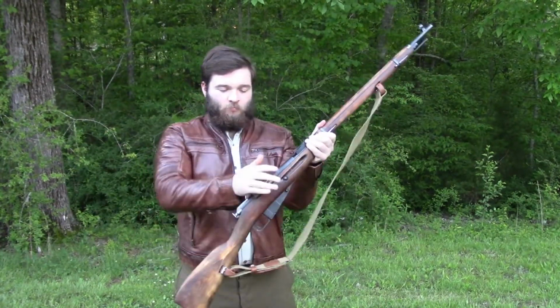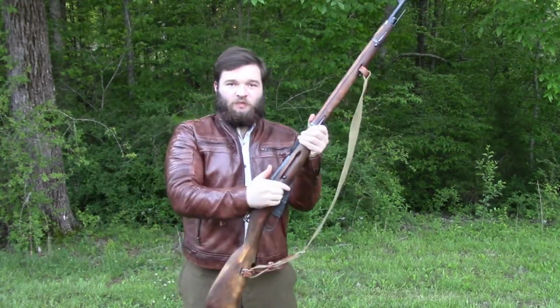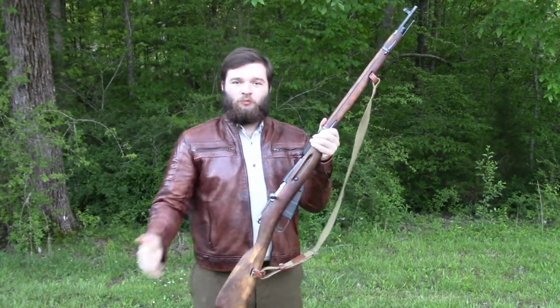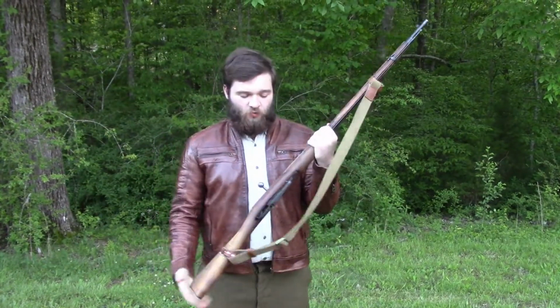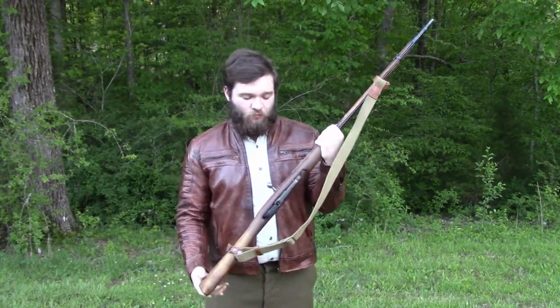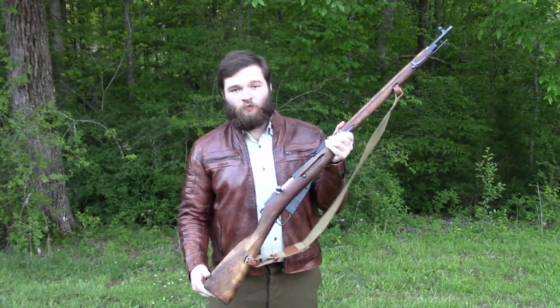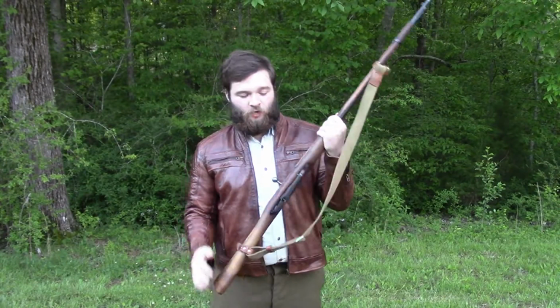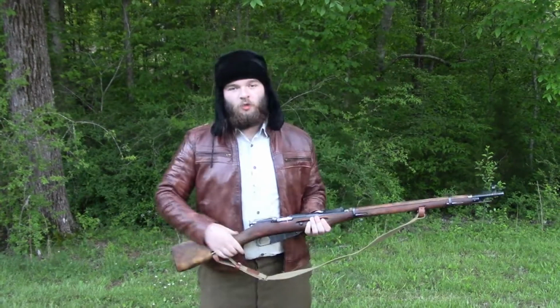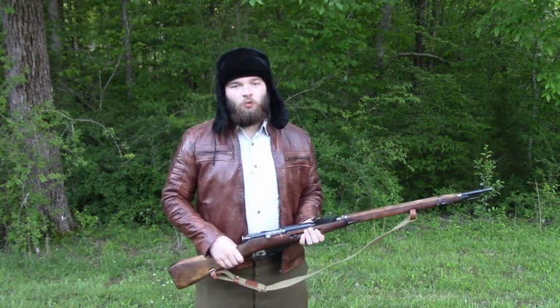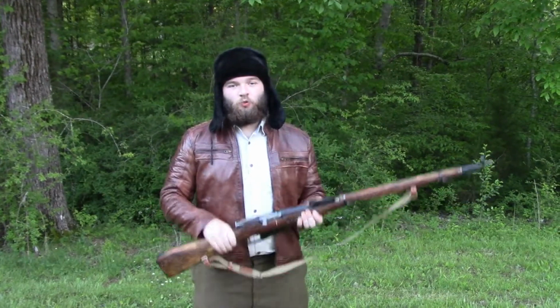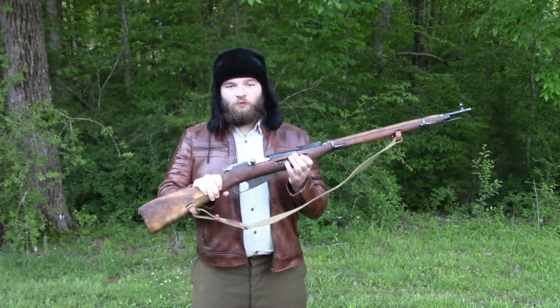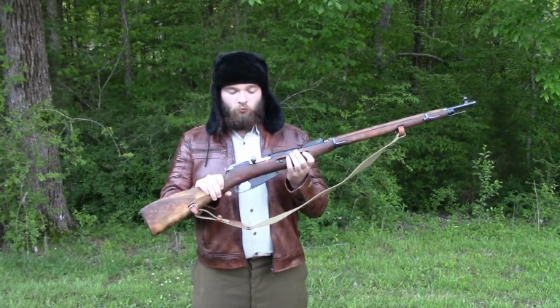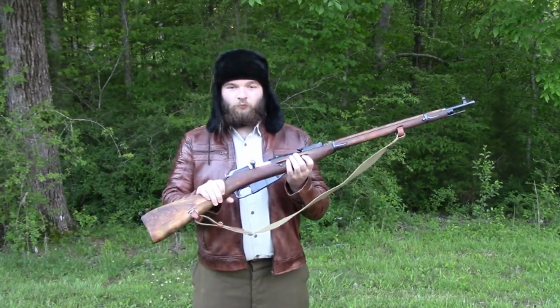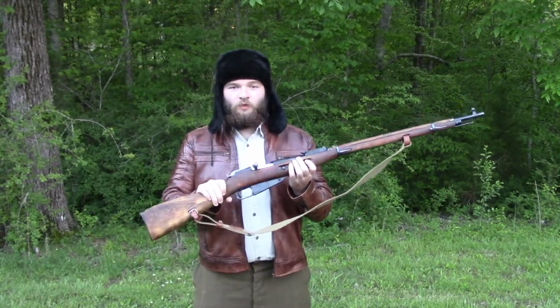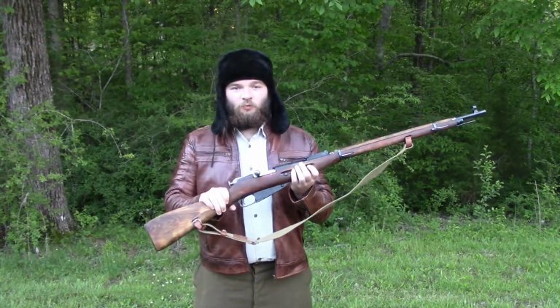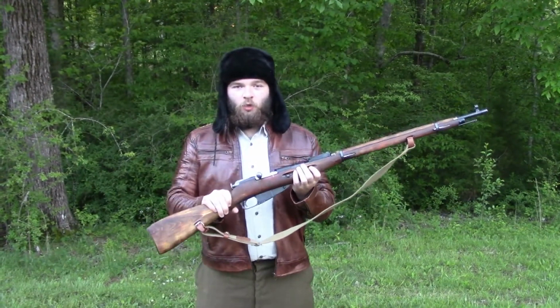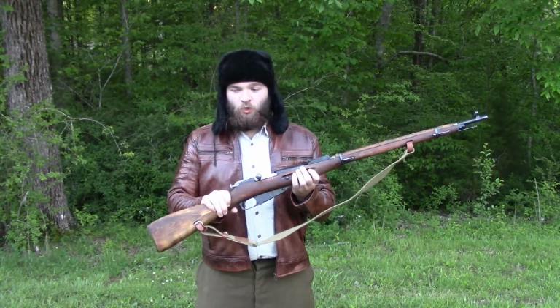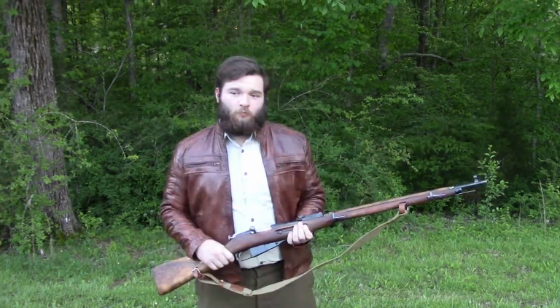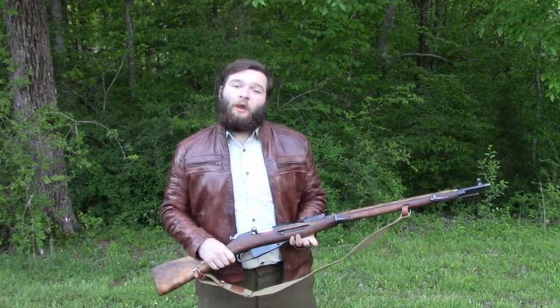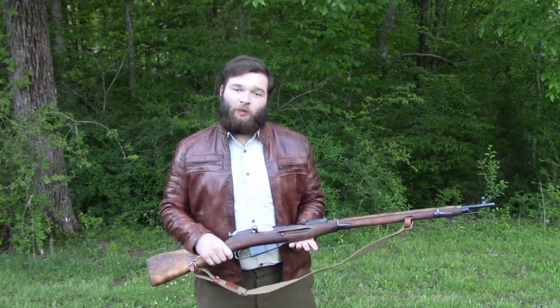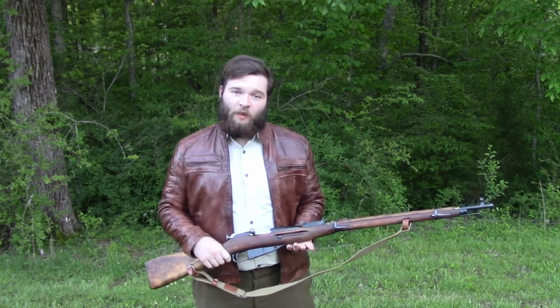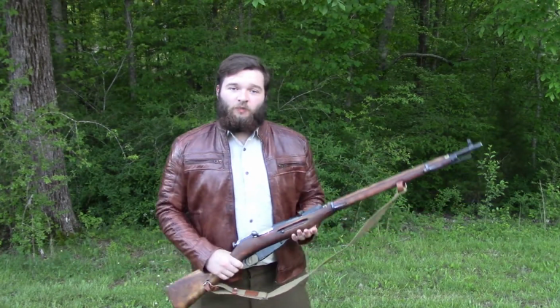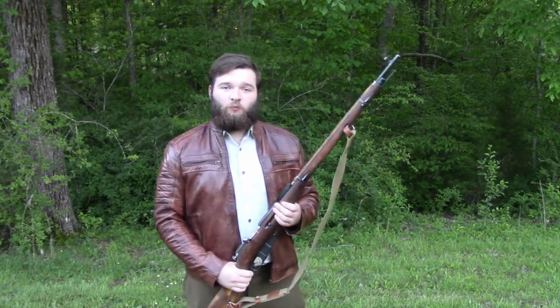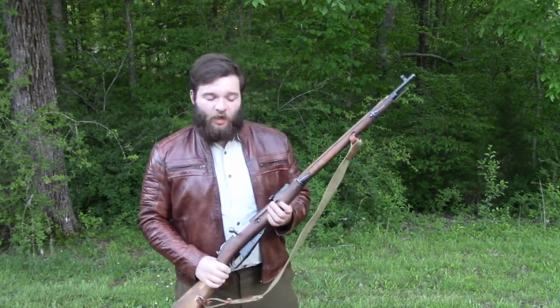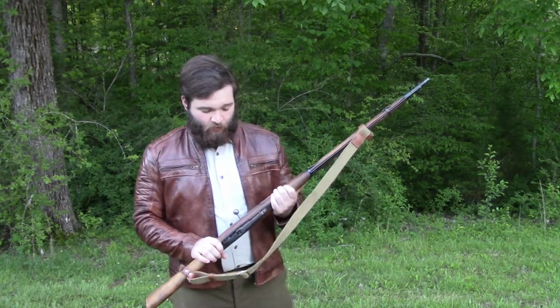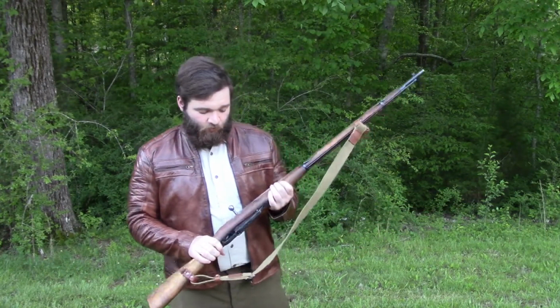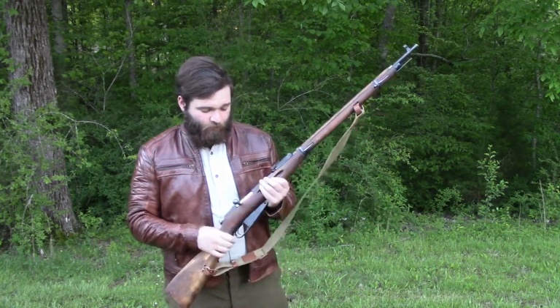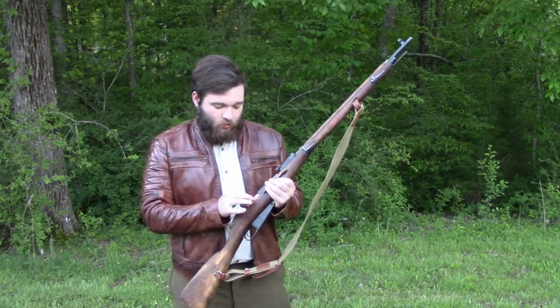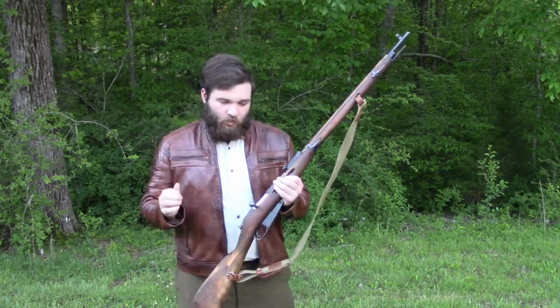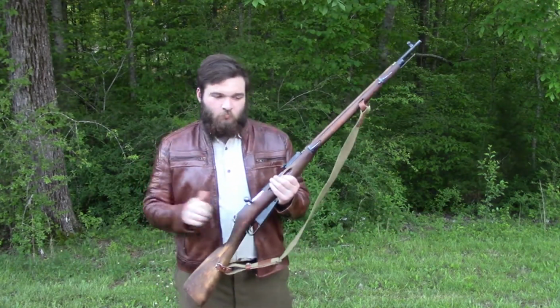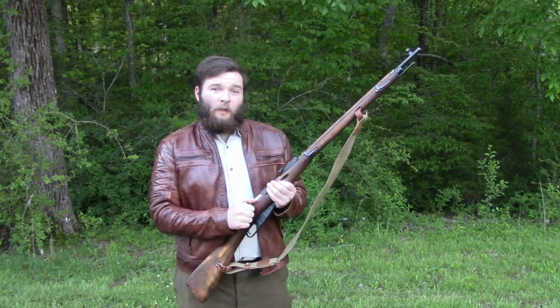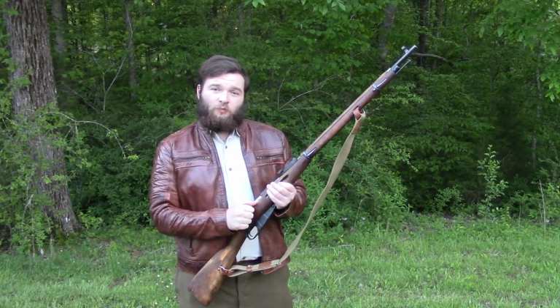Nice bolt, smooth action, holds five rounds. This is known as the rifle of the motherland in all of Russia. I don't know about all that, but this is a really nice and dependable rifle.